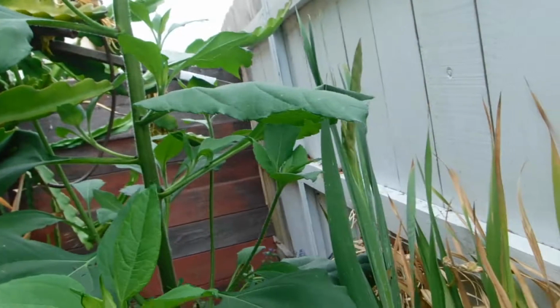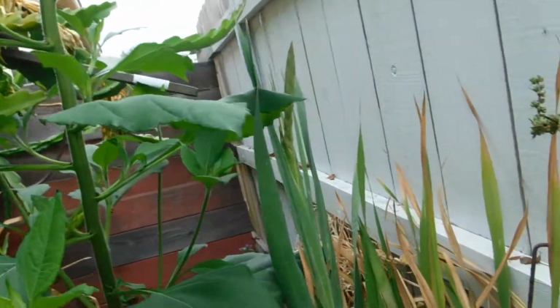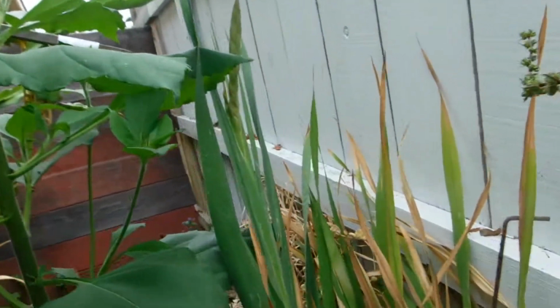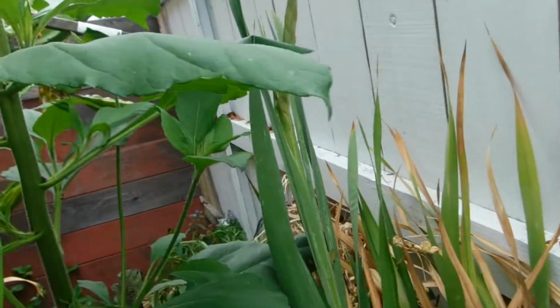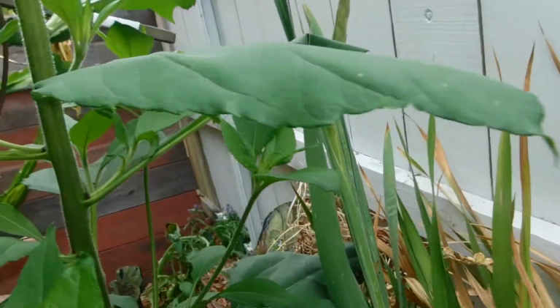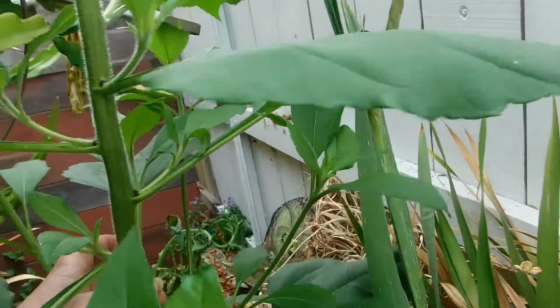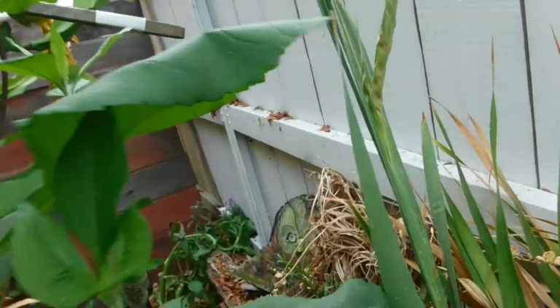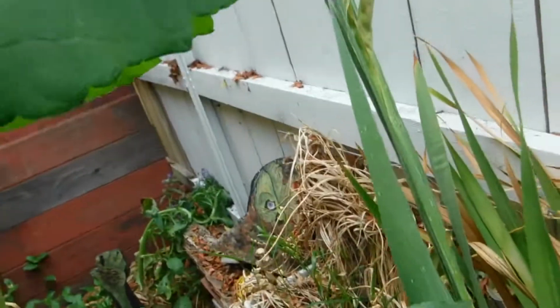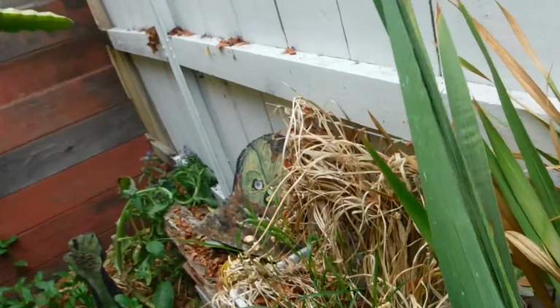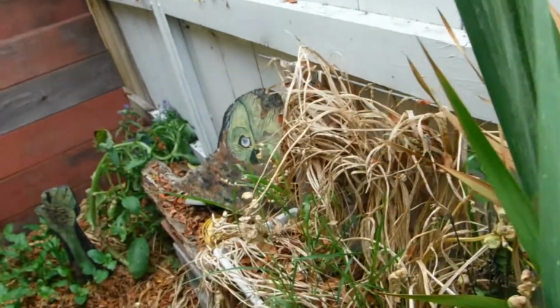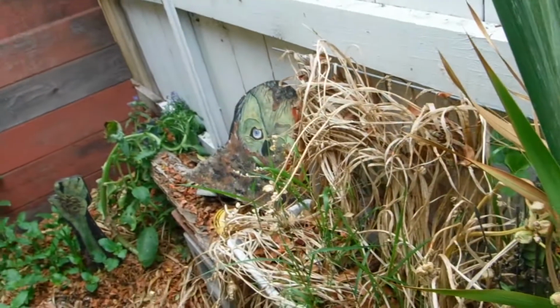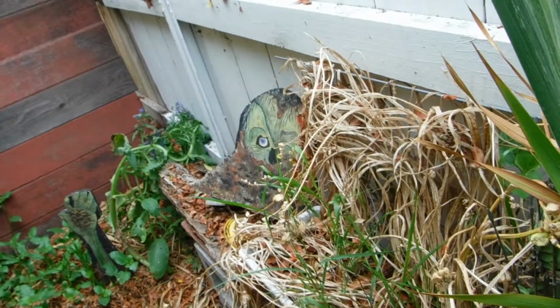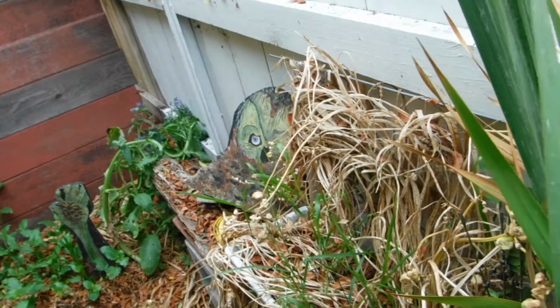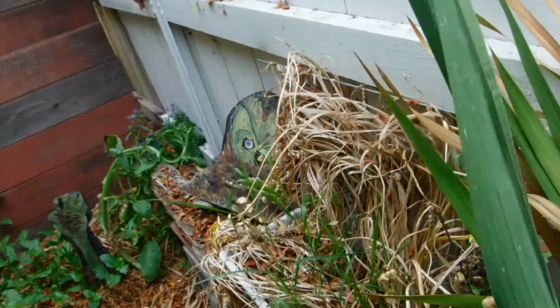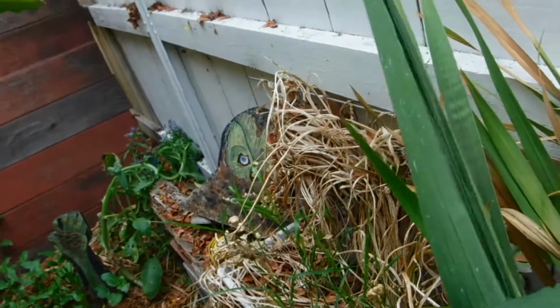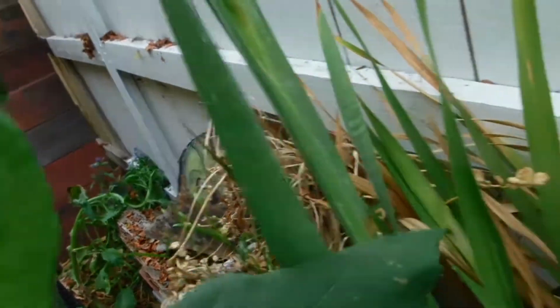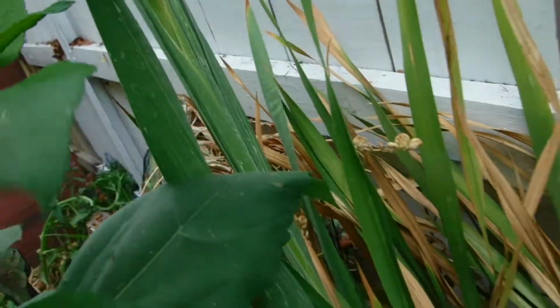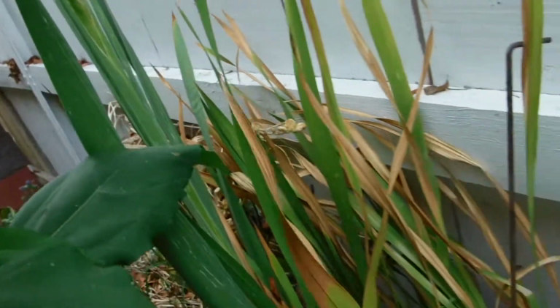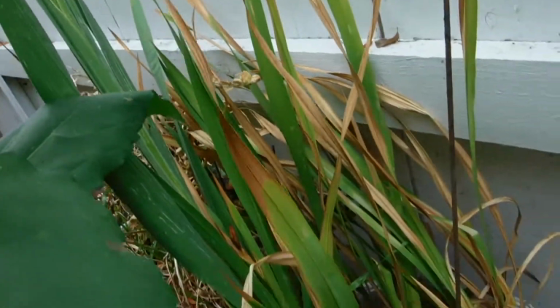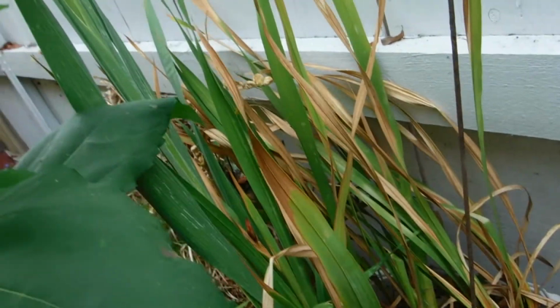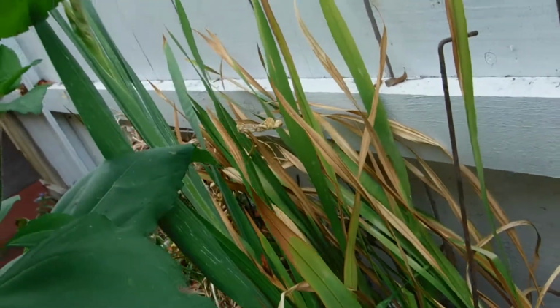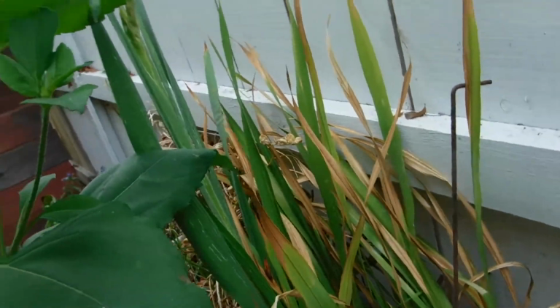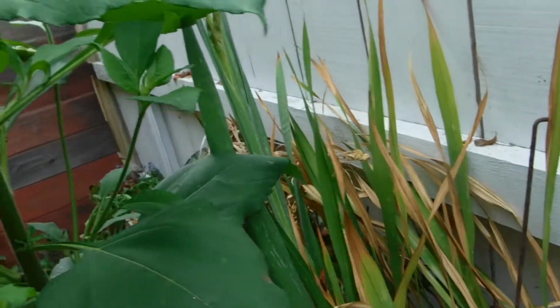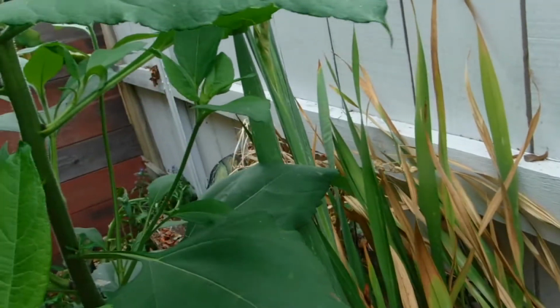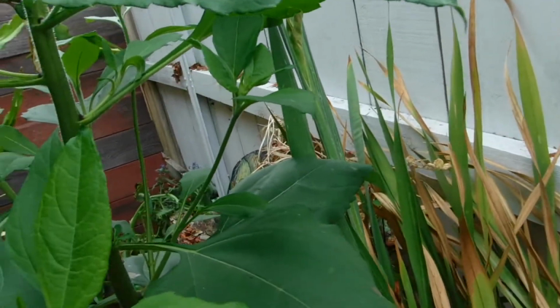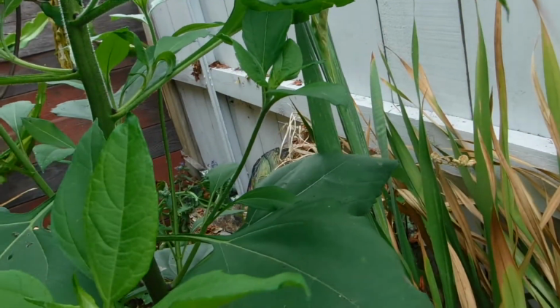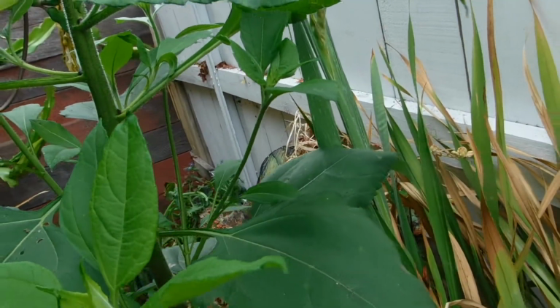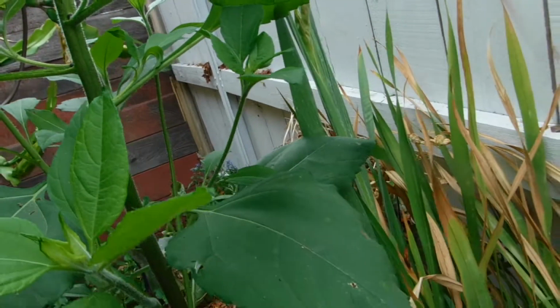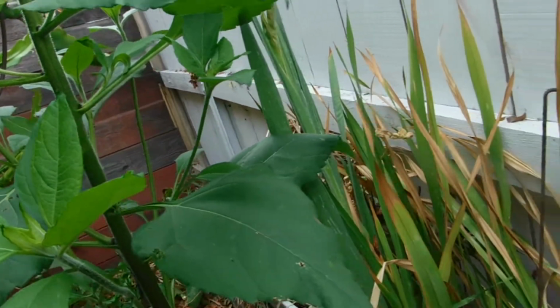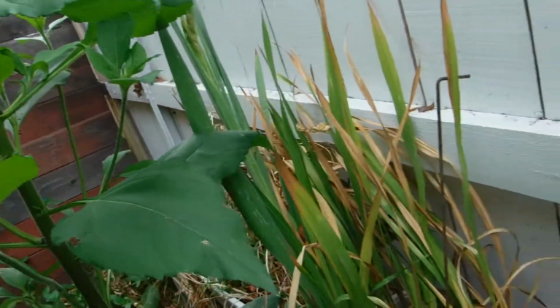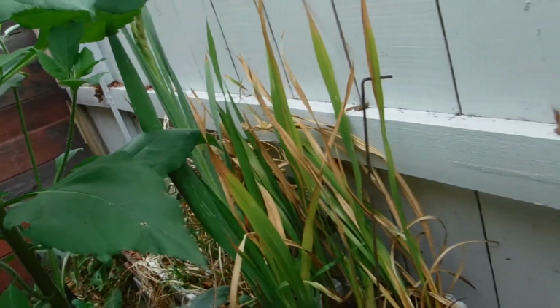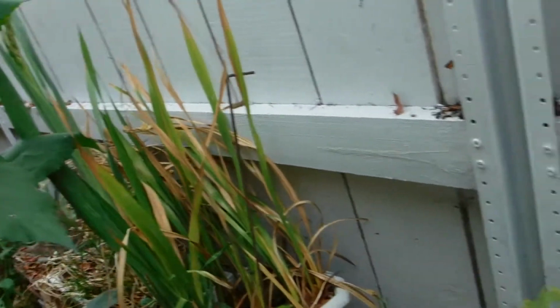I don't know what happened to Kim — she wanted some of the seeds off of the freesia, but I can't even find her channel now. So if anybody else knows Kim, the blonde, could you tell her that the seeds are ready?